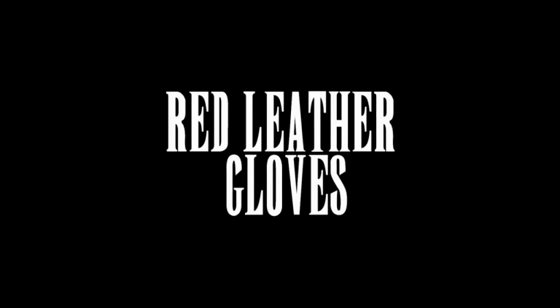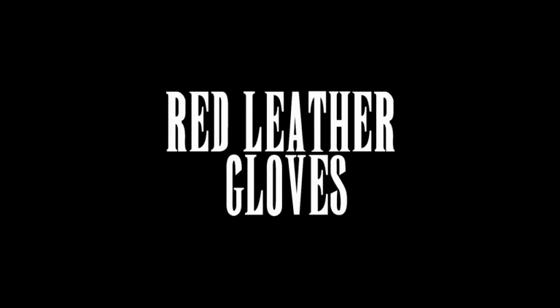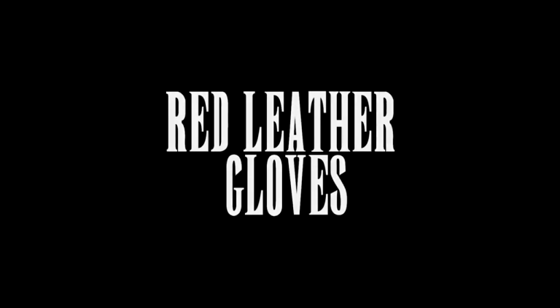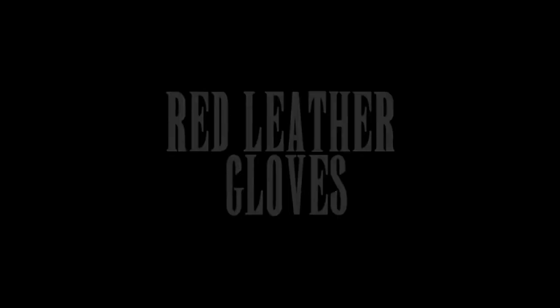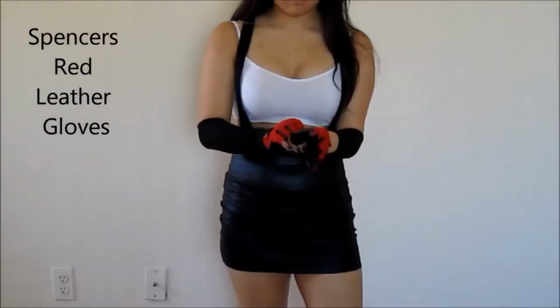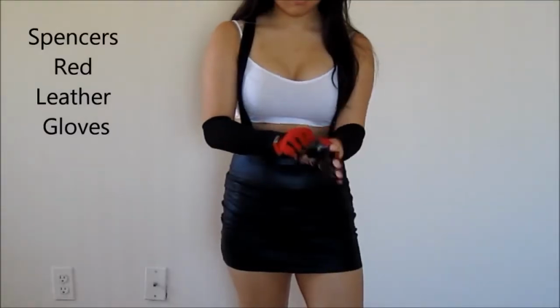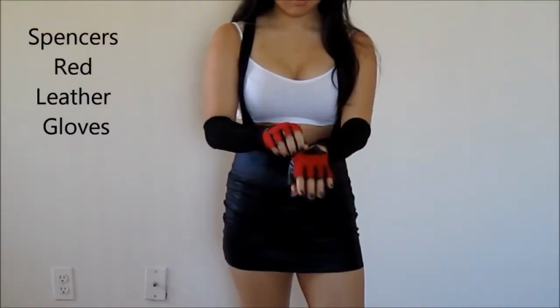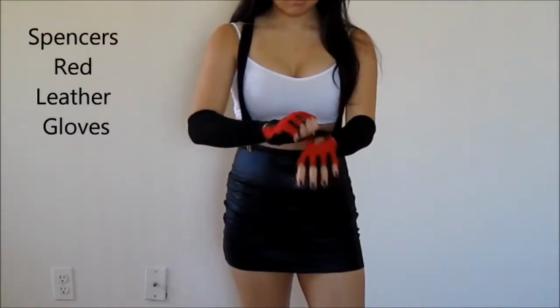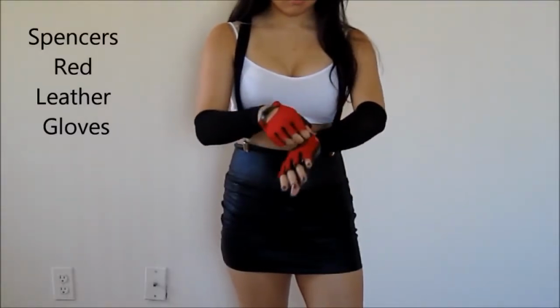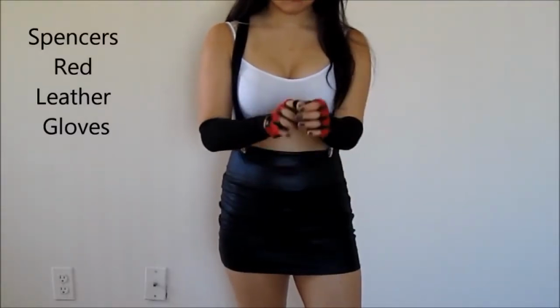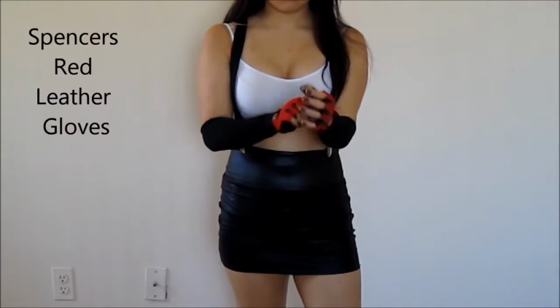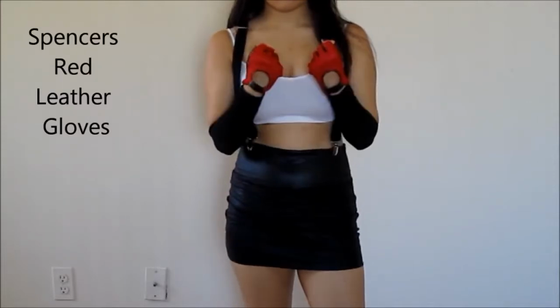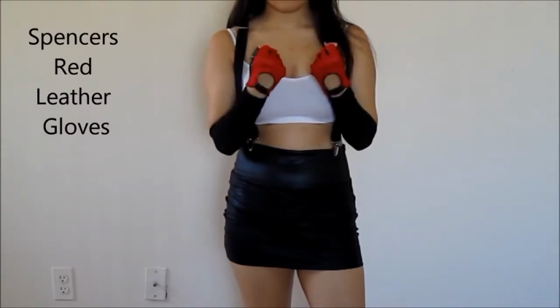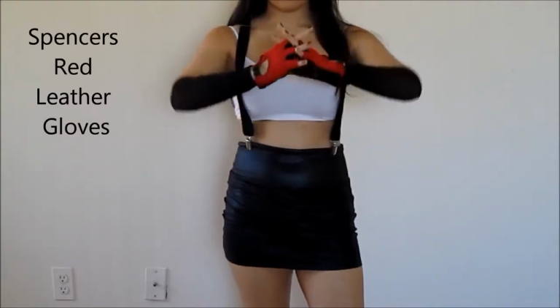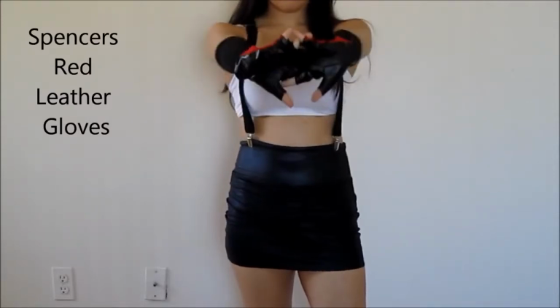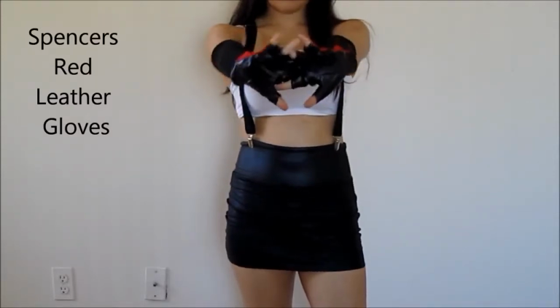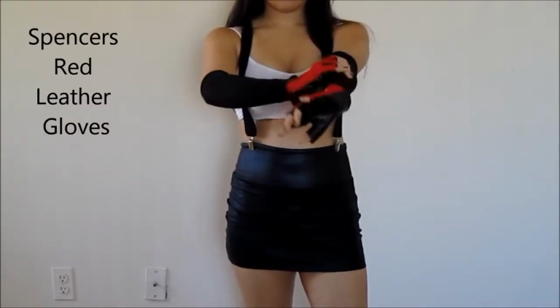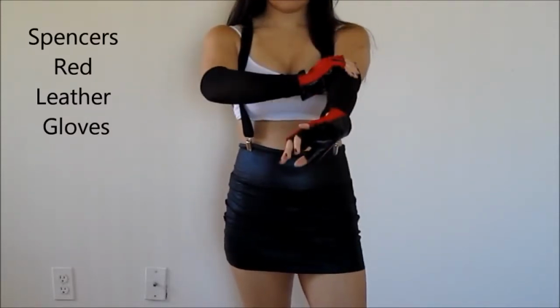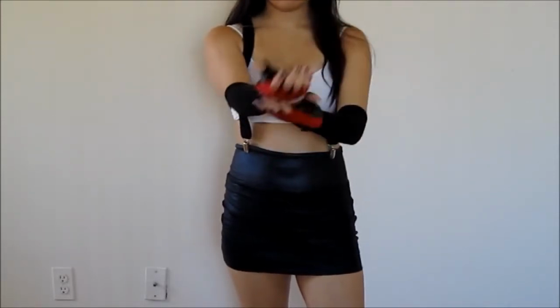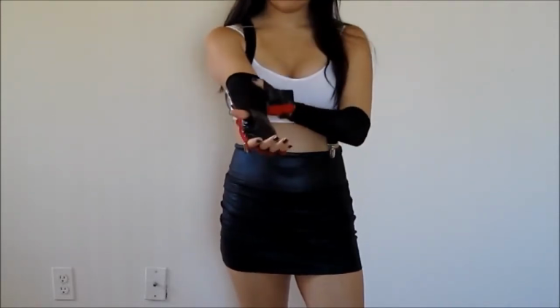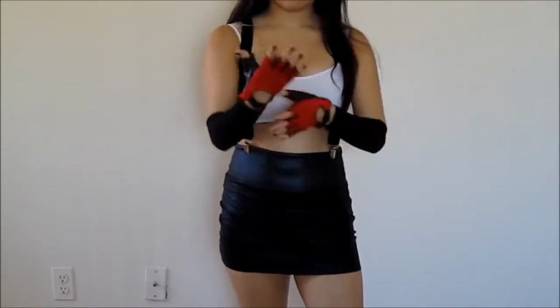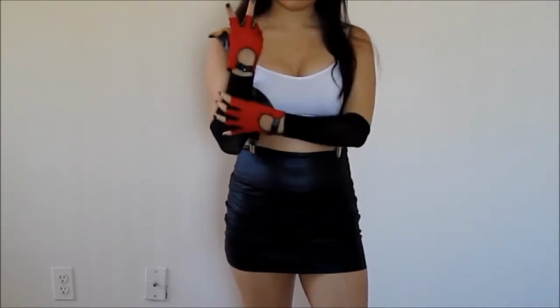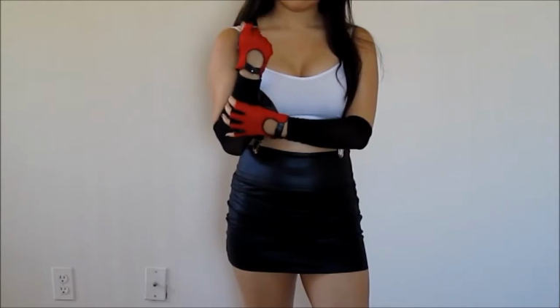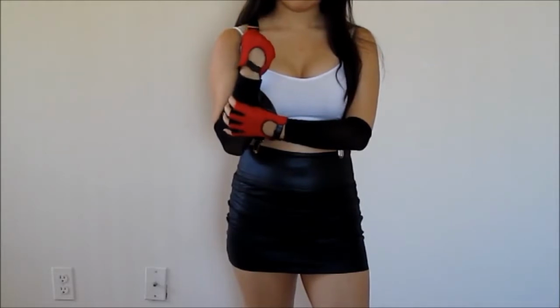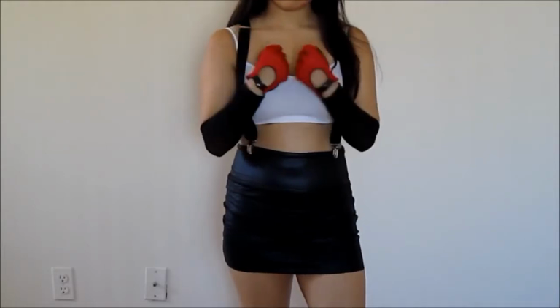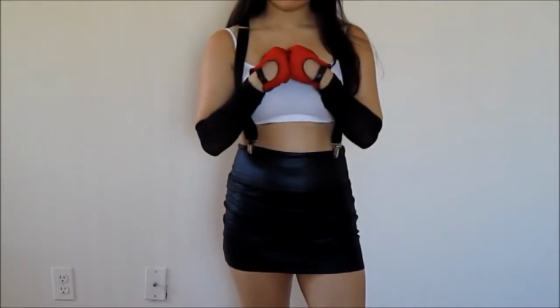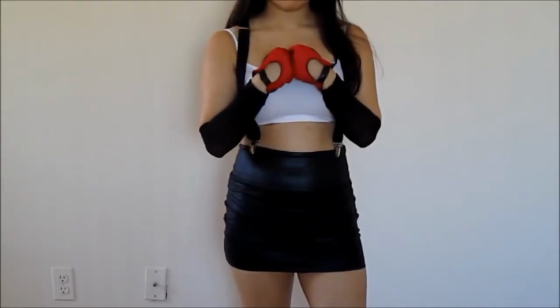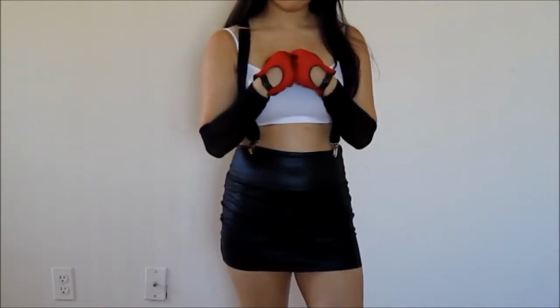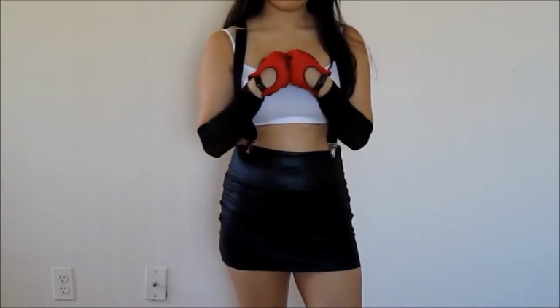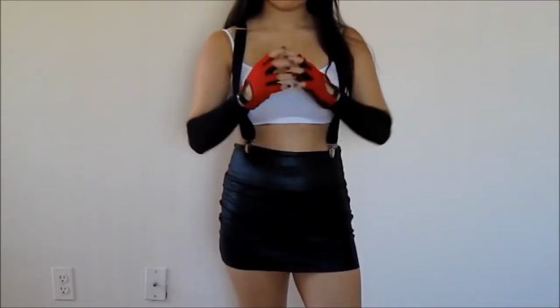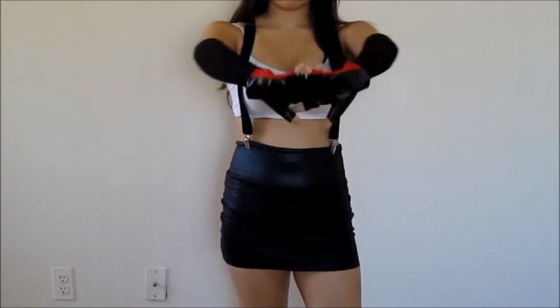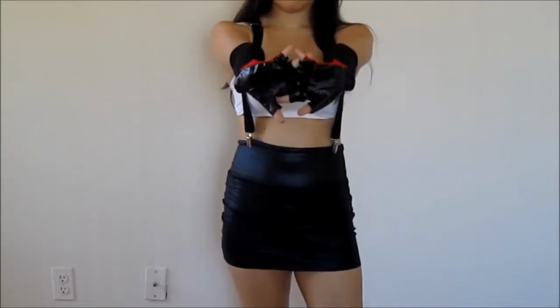Alright, so for her signature red gloves — Tifa wouldn't look like Tifa without her gloves. These are from Spencer's, and they're perfect because they're half leather and then they're like this fishnet-y type material.